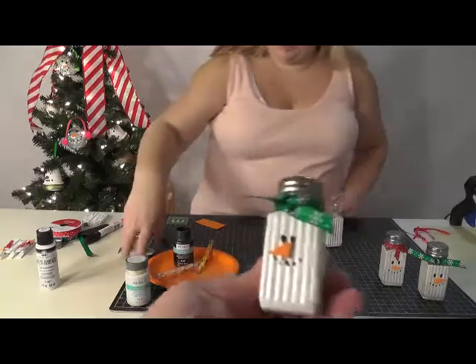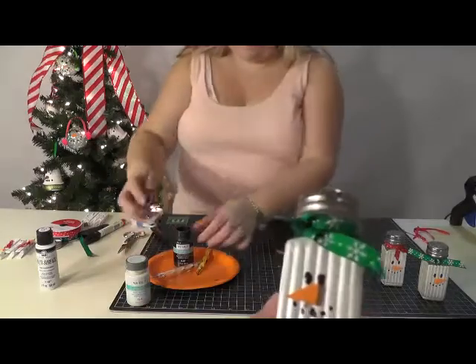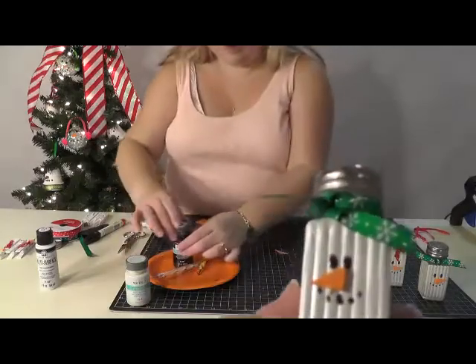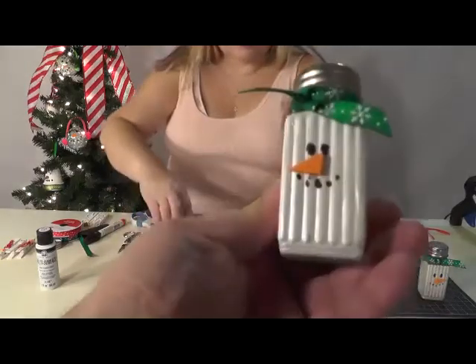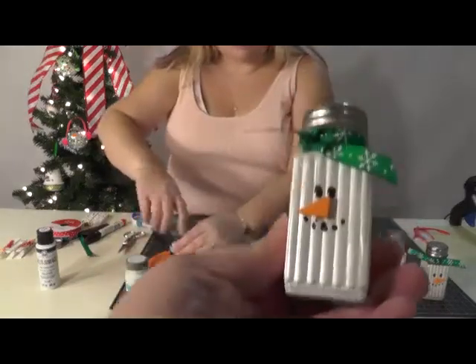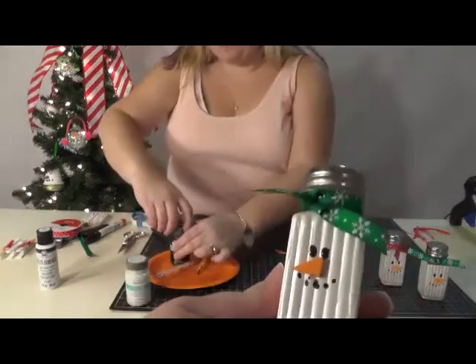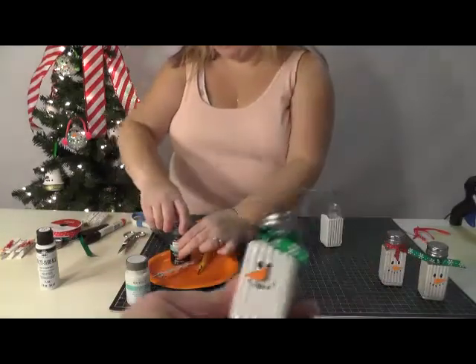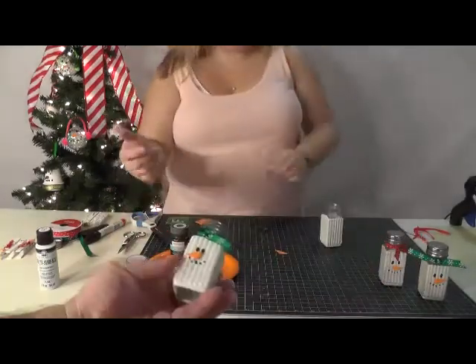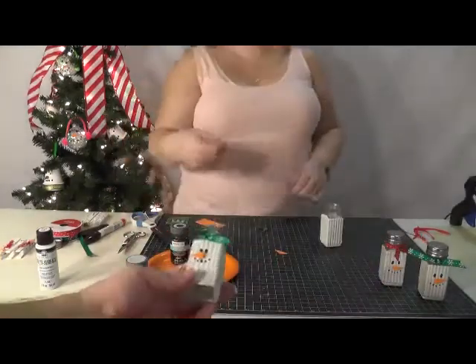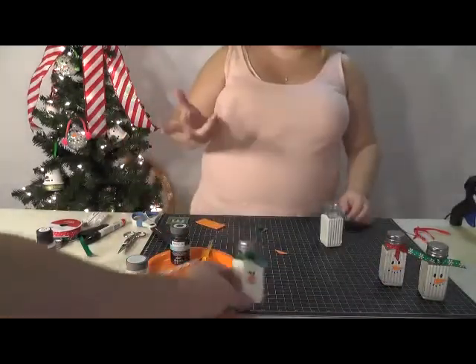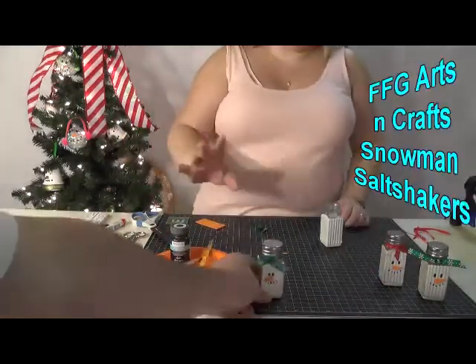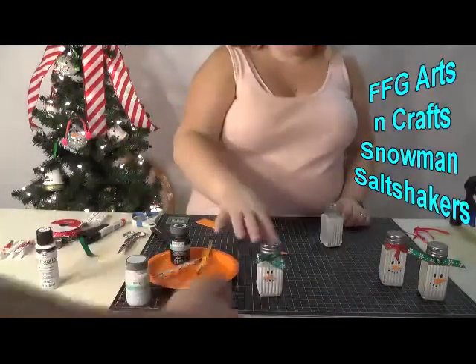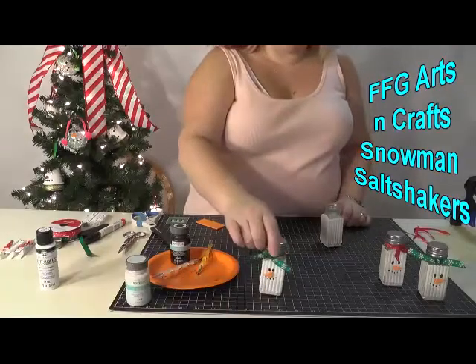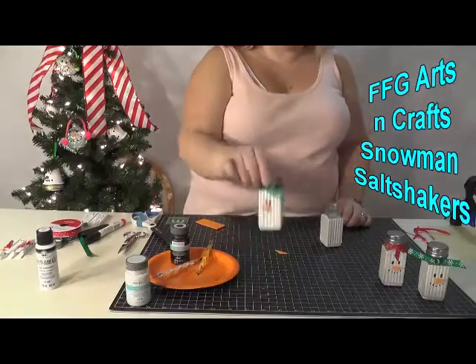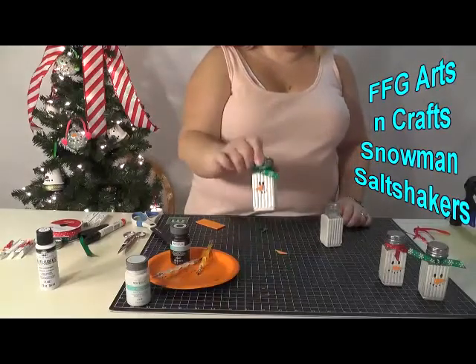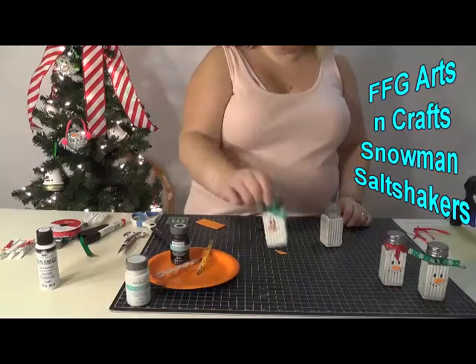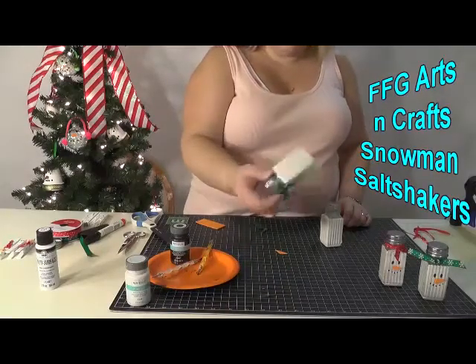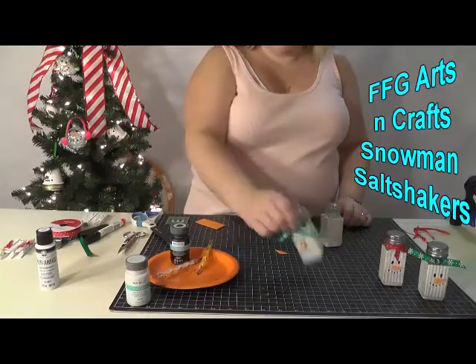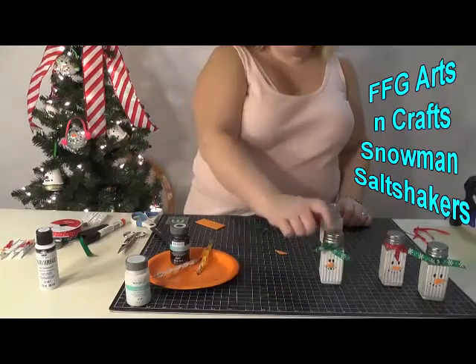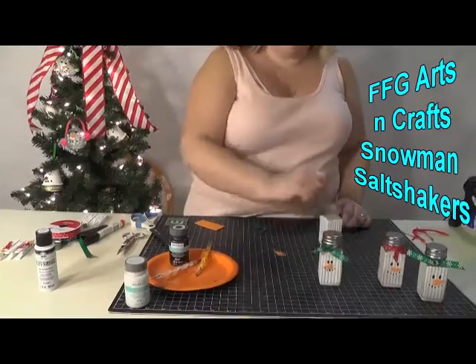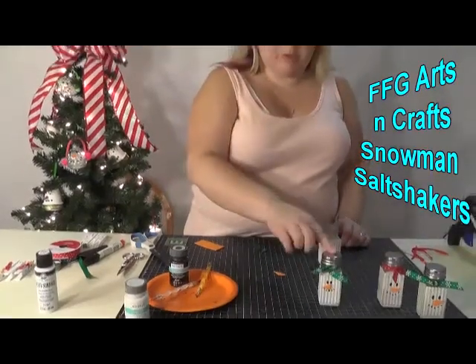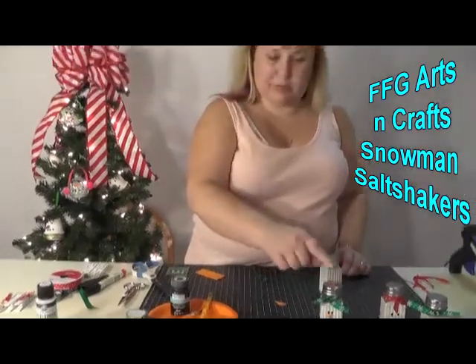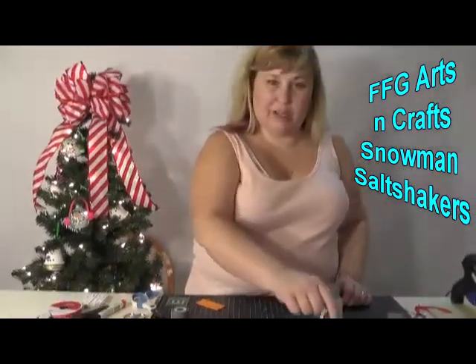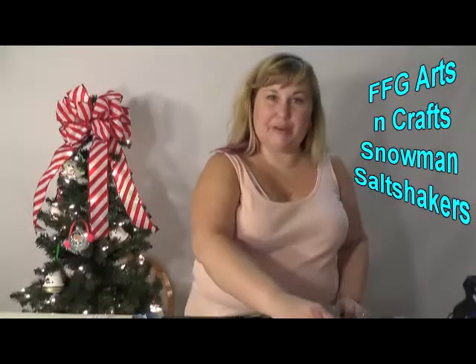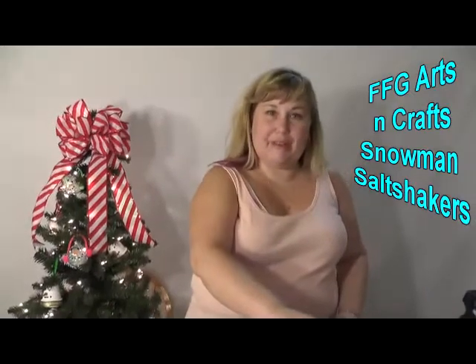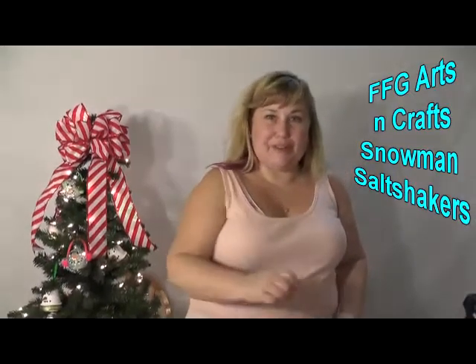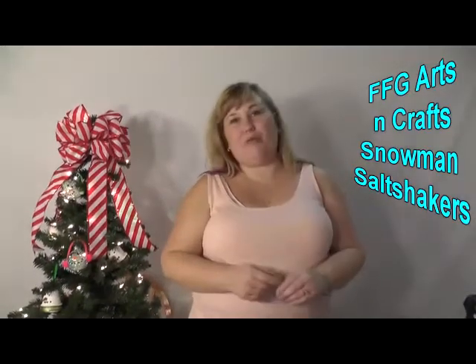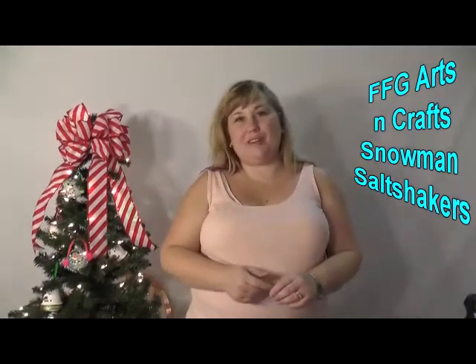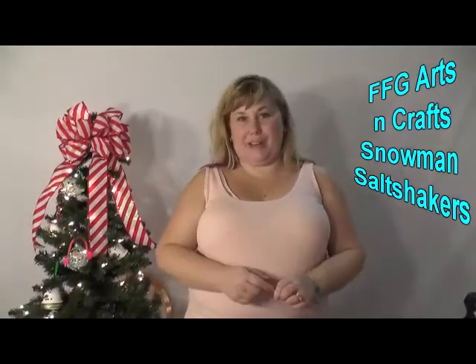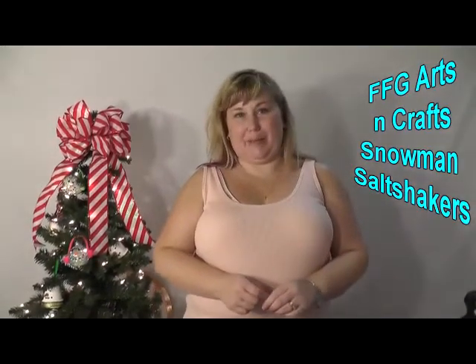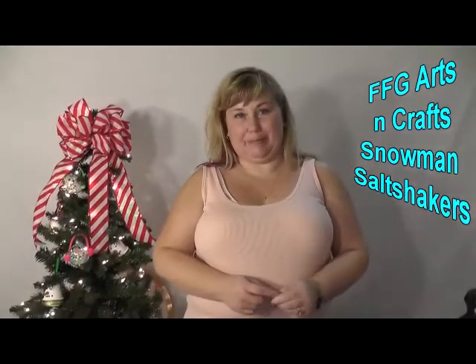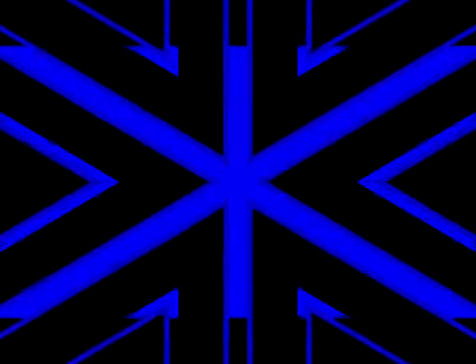All you've got to do is screw your top on, and once it is dry it'll be ready for salt and pepper — or if you want to use Mrs. Dash or whatever you put in a shaker on the table, it's ready to go. Thank you everybody for watching, see you next time!